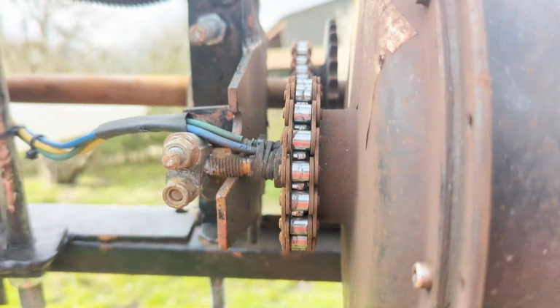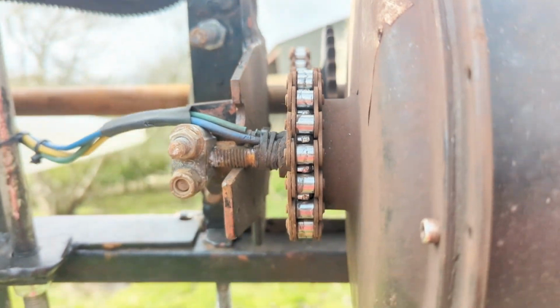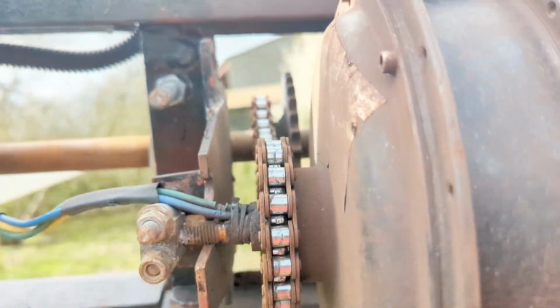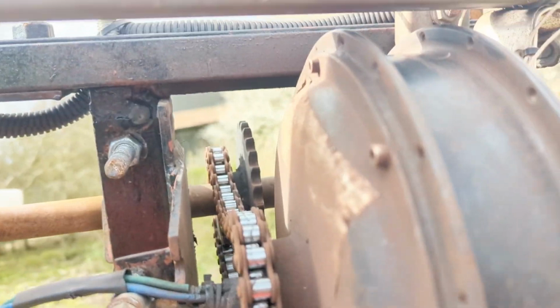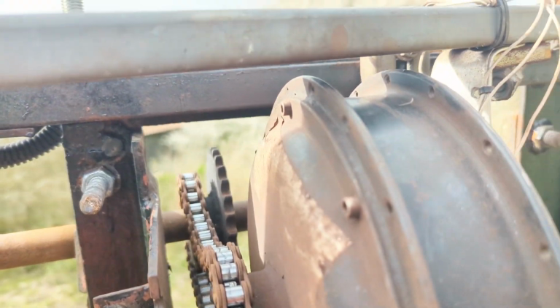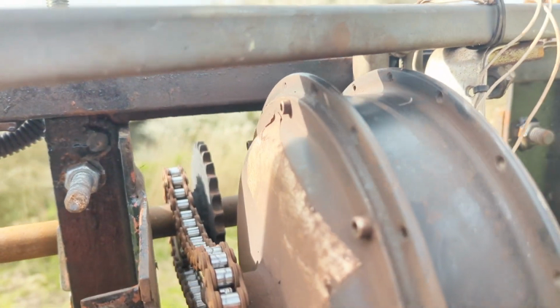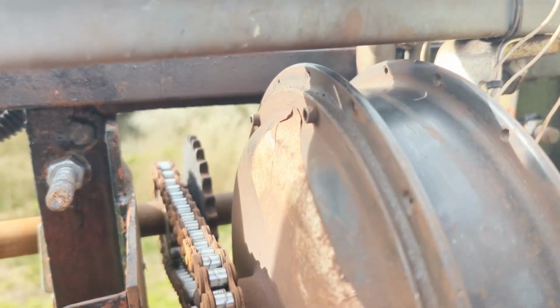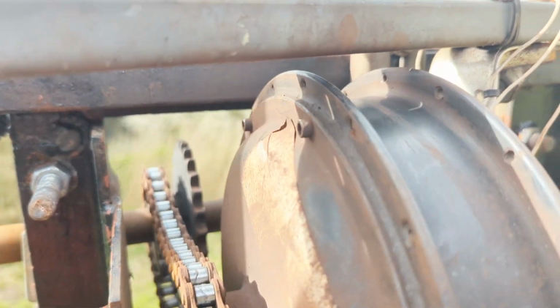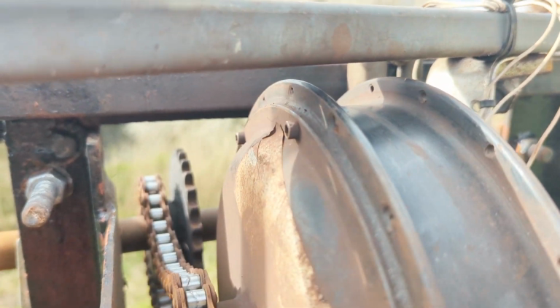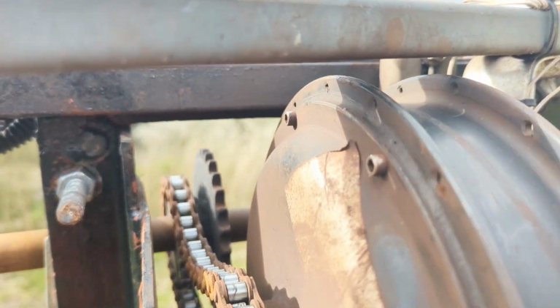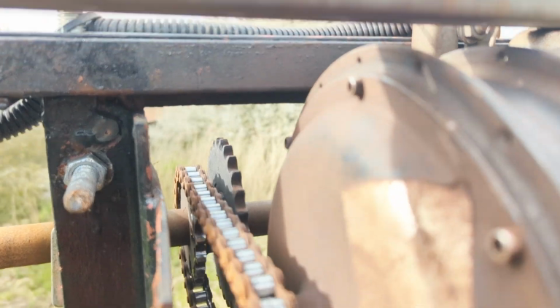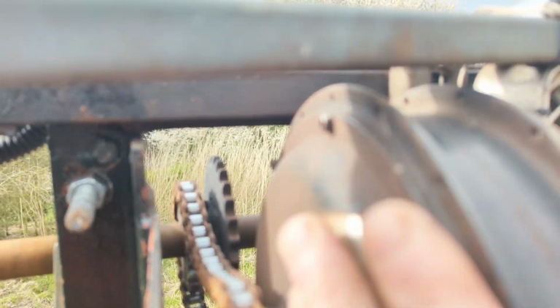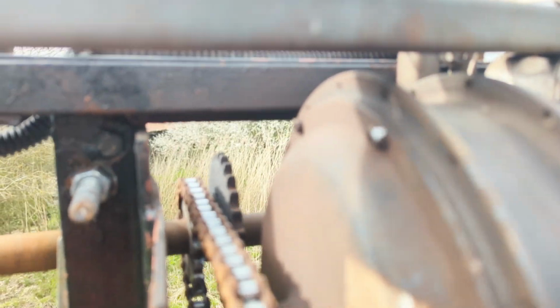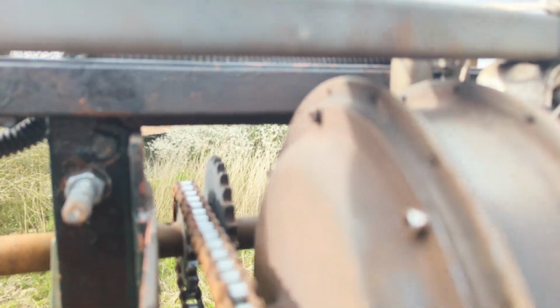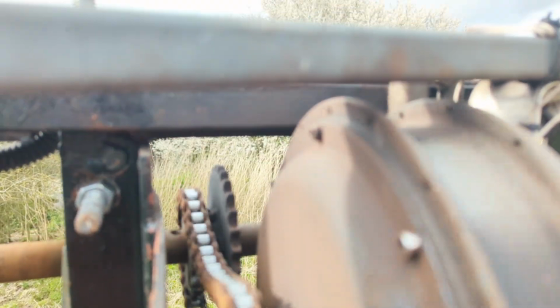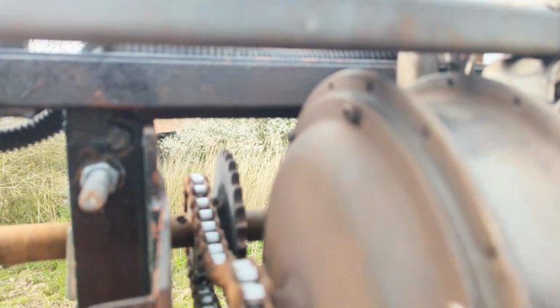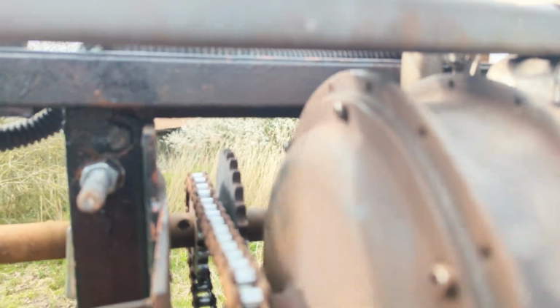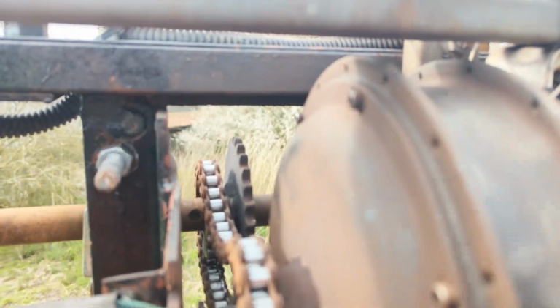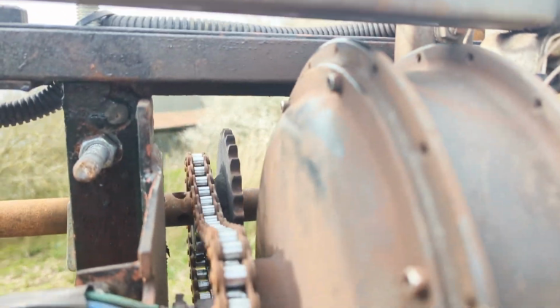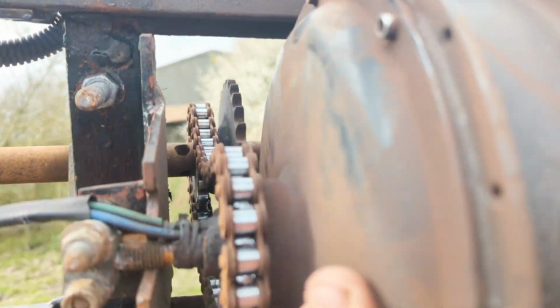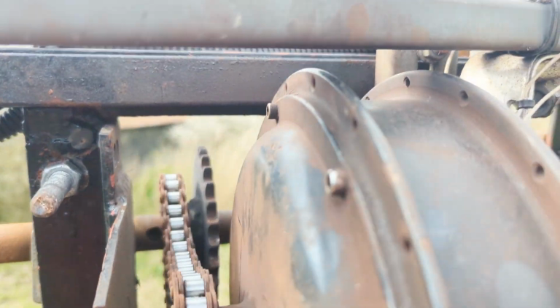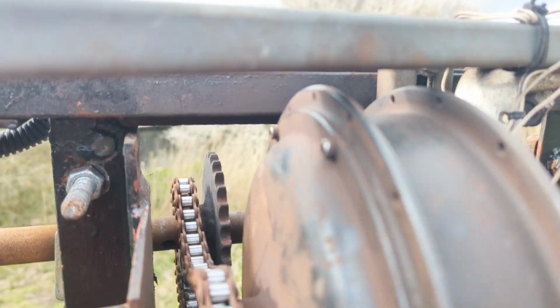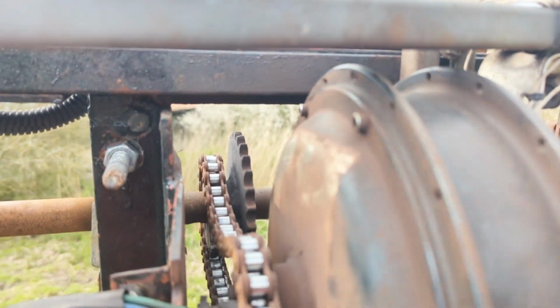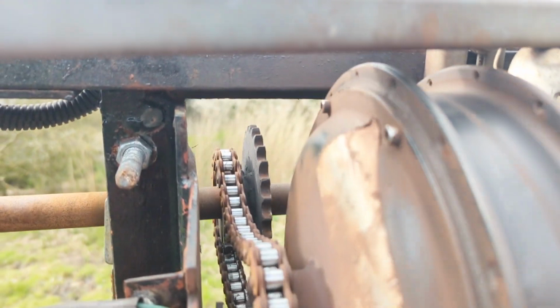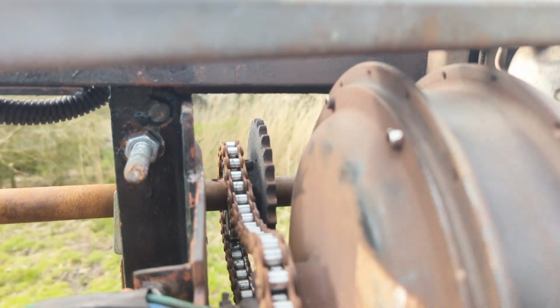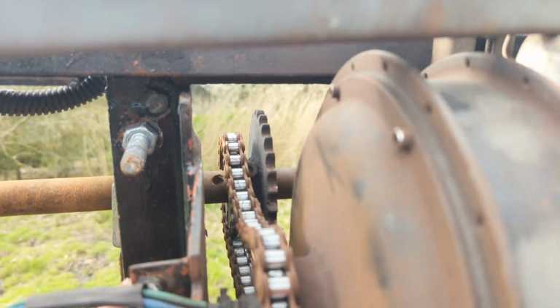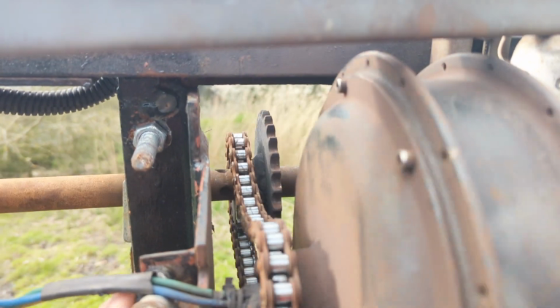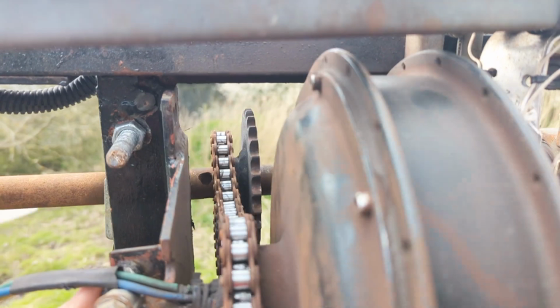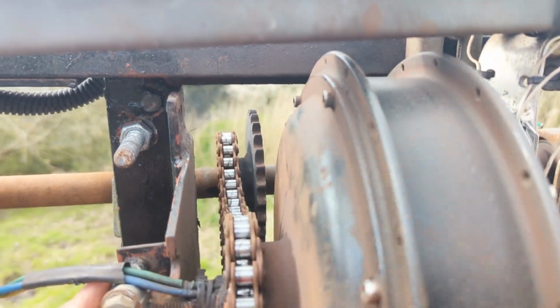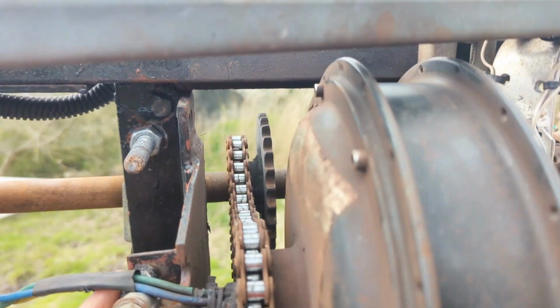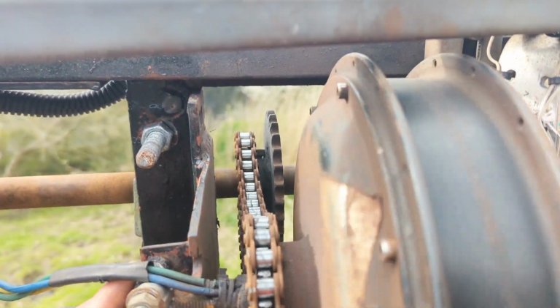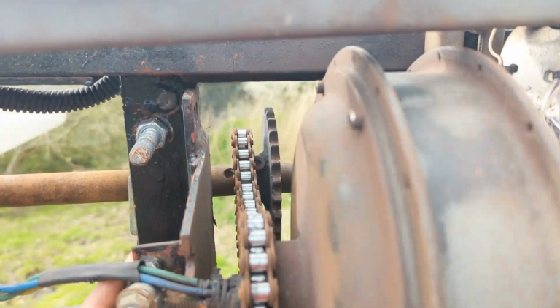We don't have any problem with the motor itself, so that's good. The chain tension will be massively loose now.